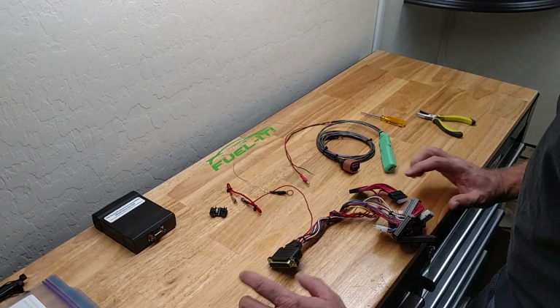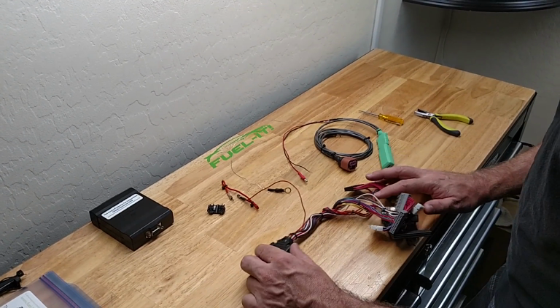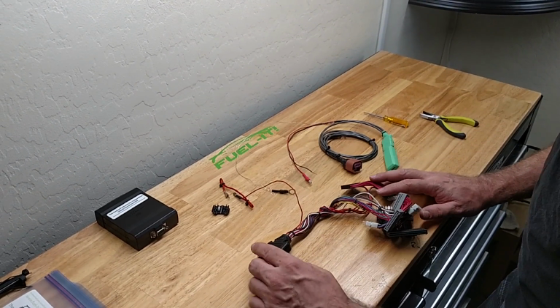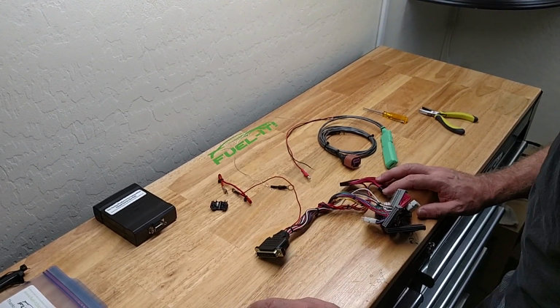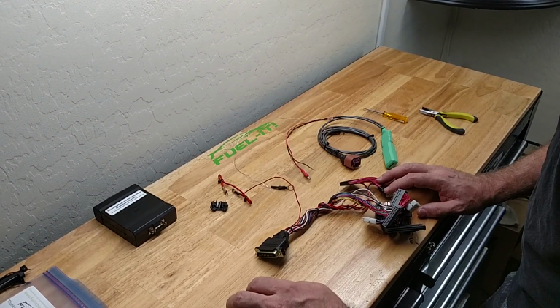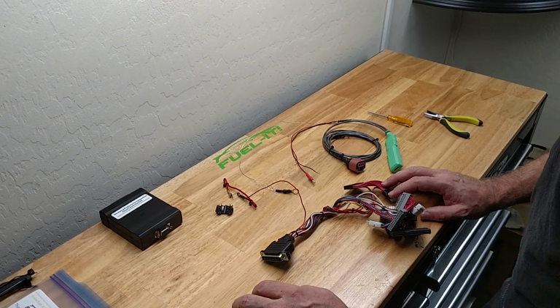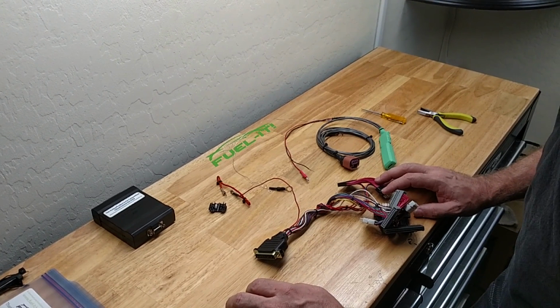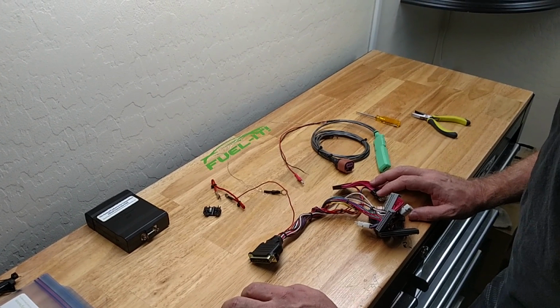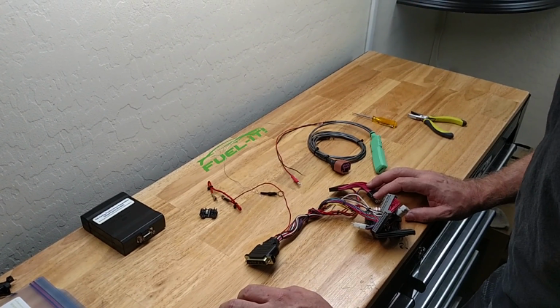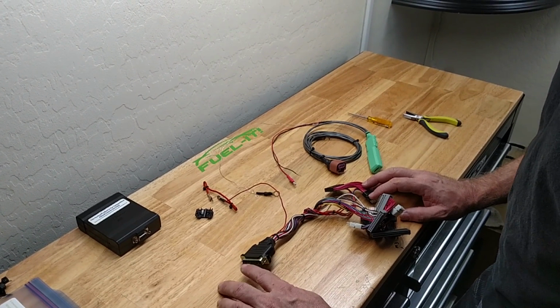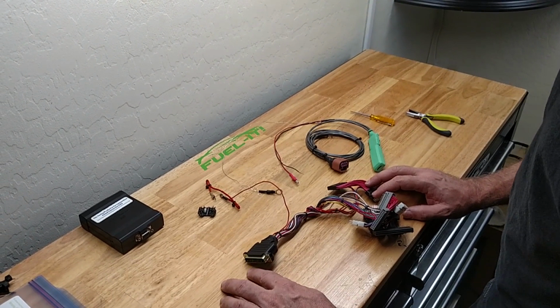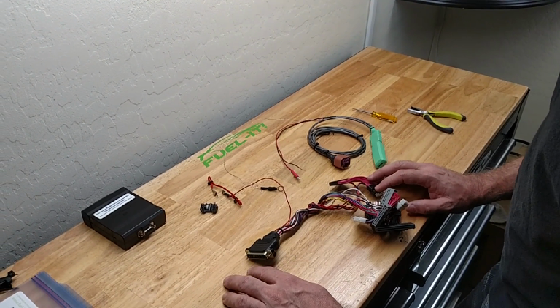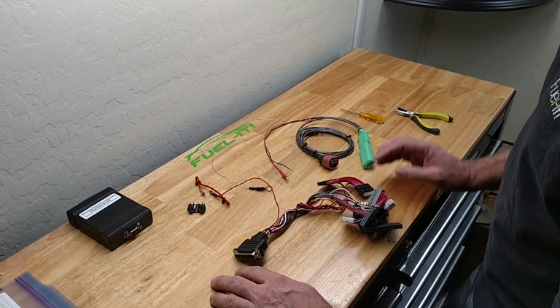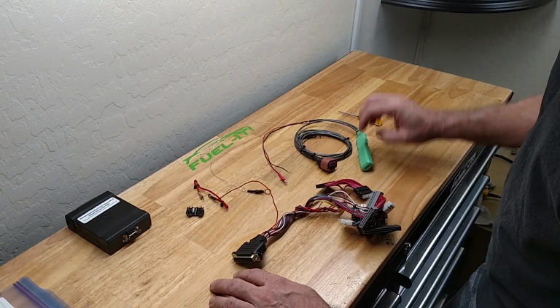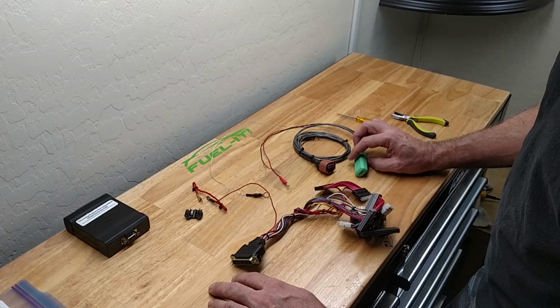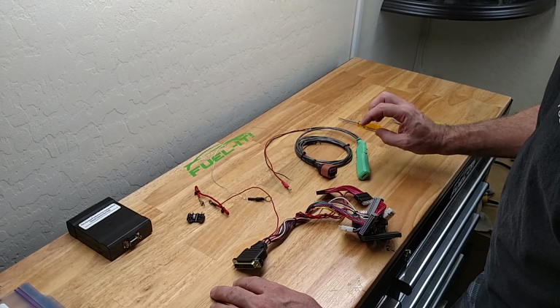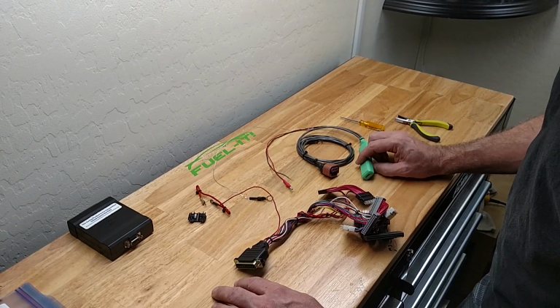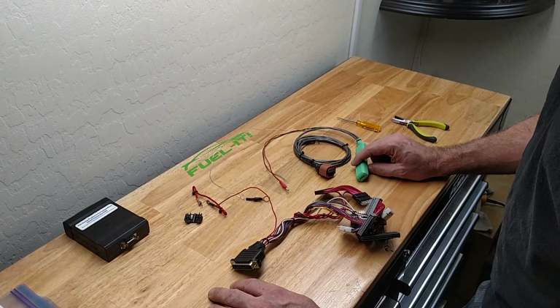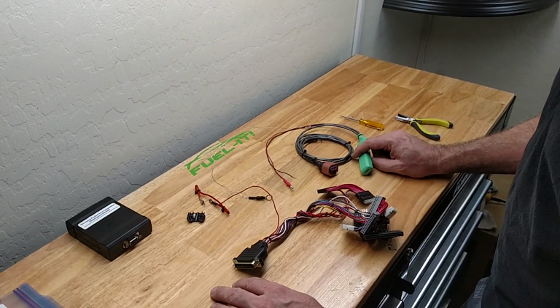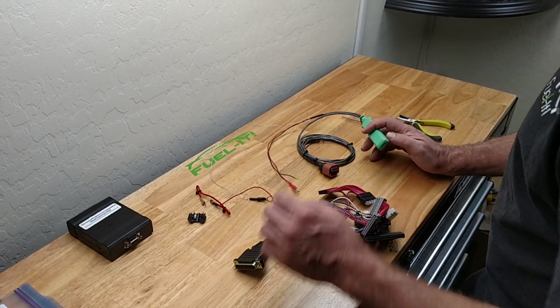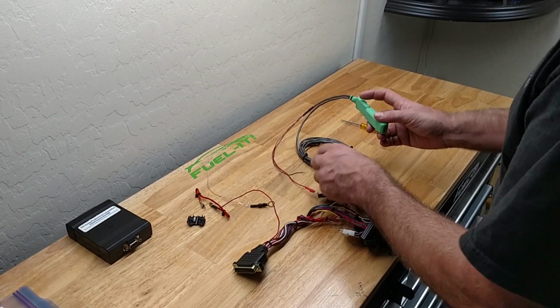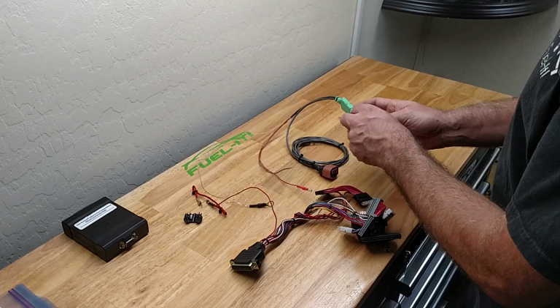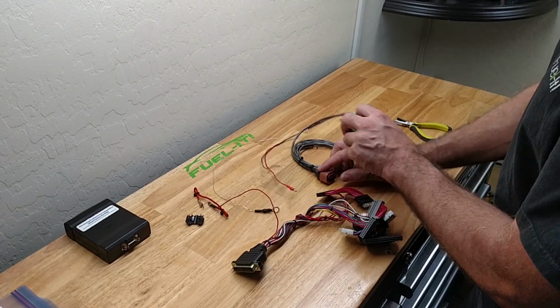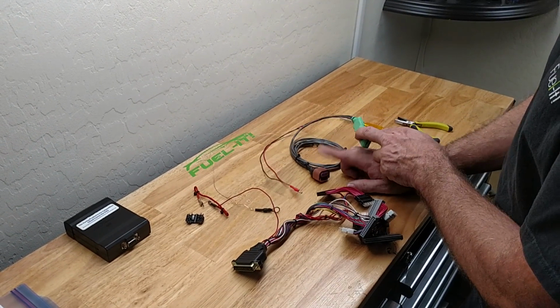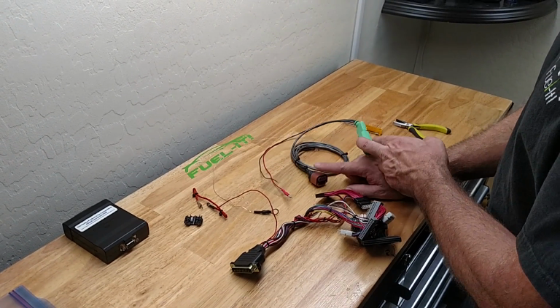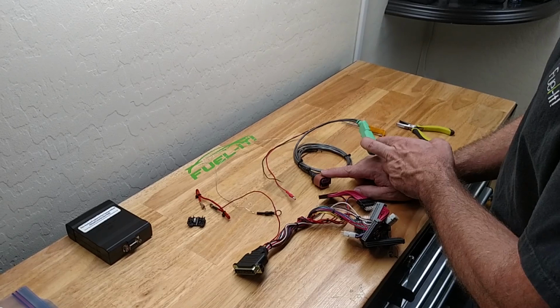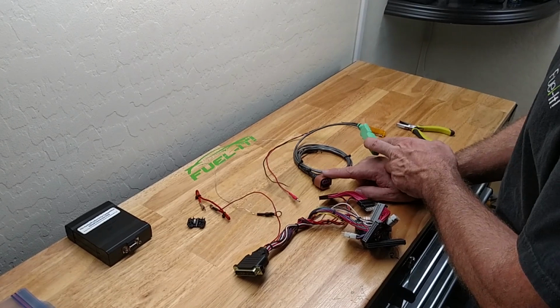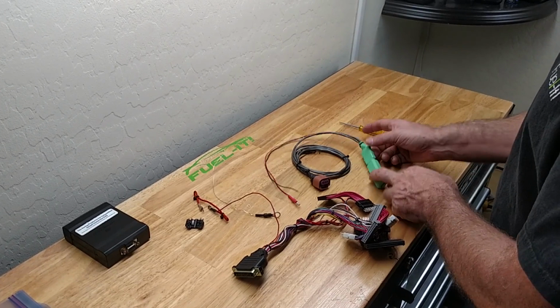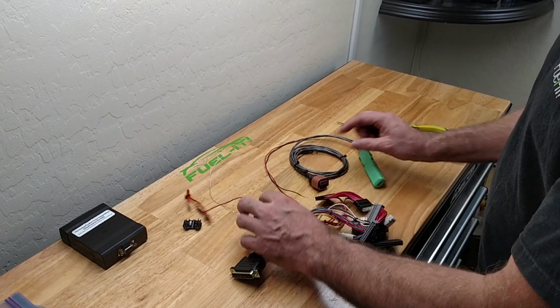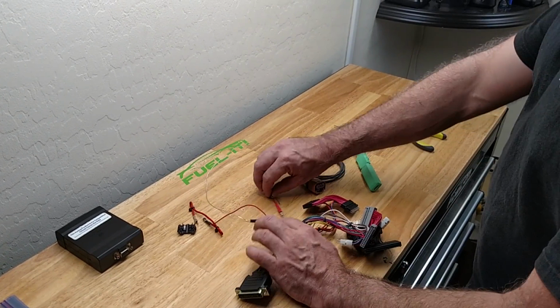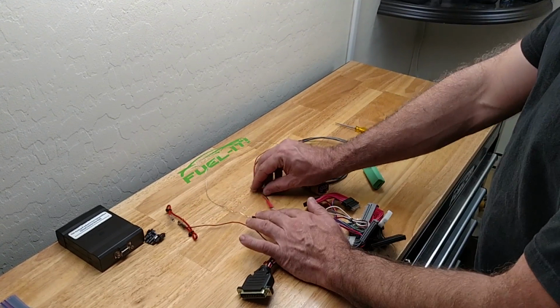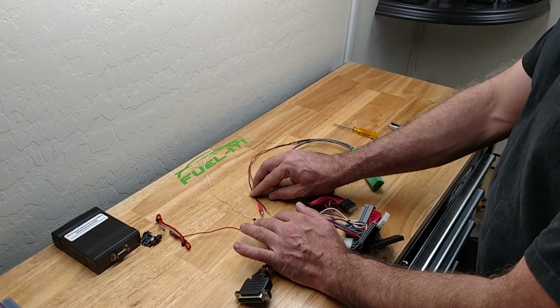Sitting here we have the wiring harness for an N54 JB4 and also have the ethanol analyzer. We will run this connector down to the ethanol sensor, and then these are the connections that we make in the DME box.